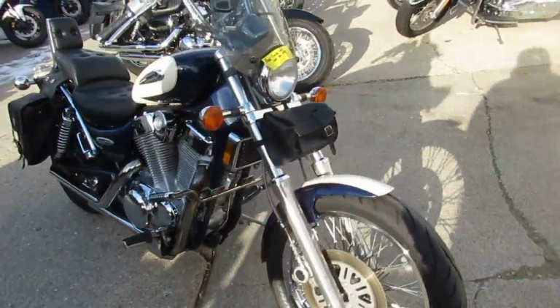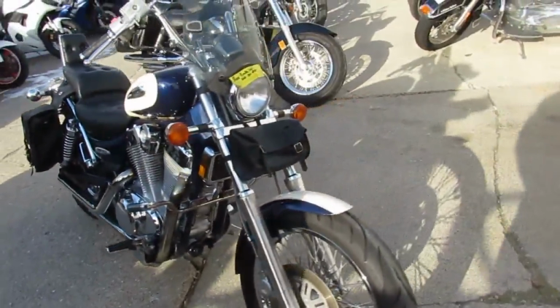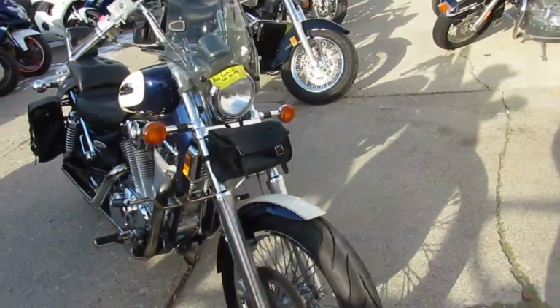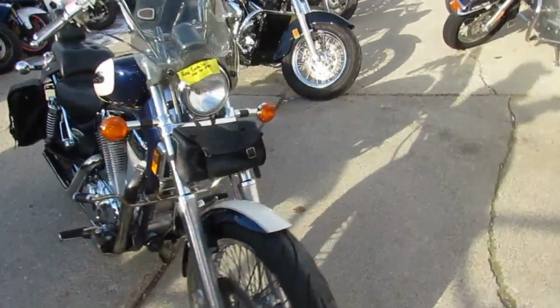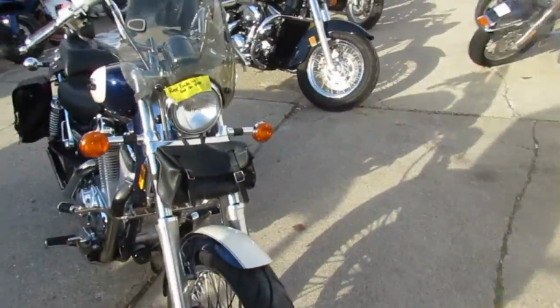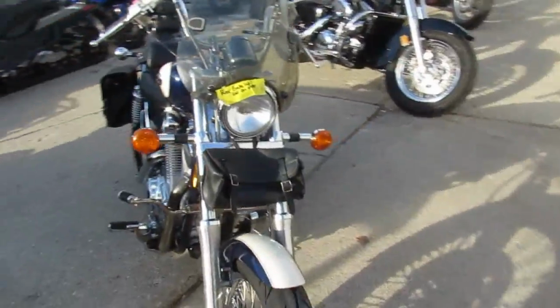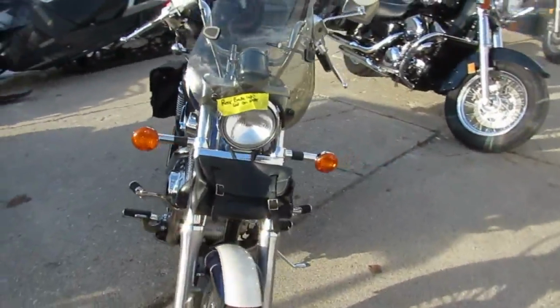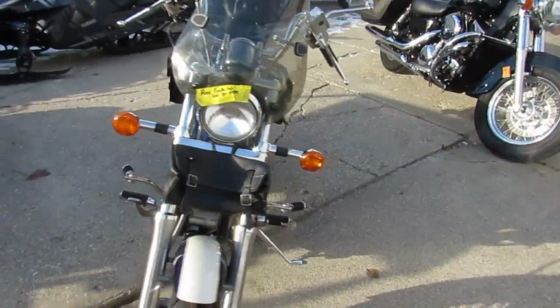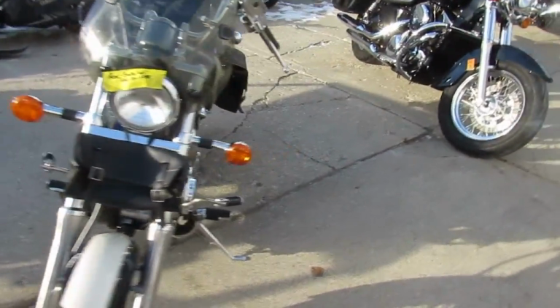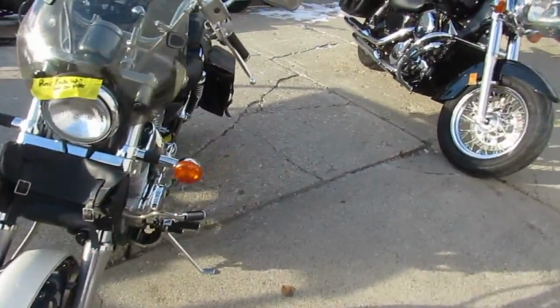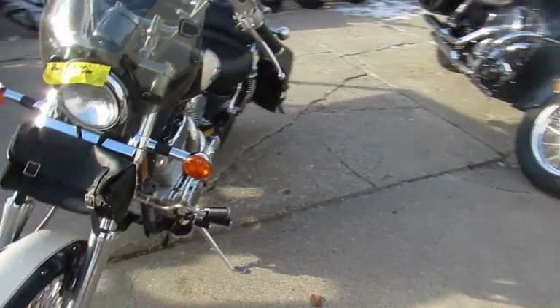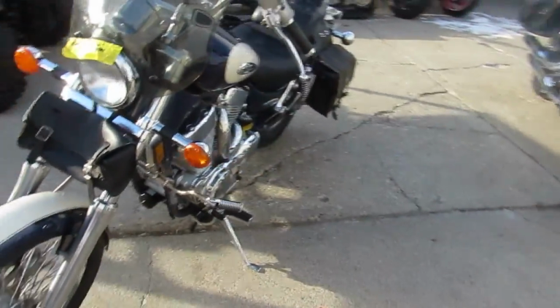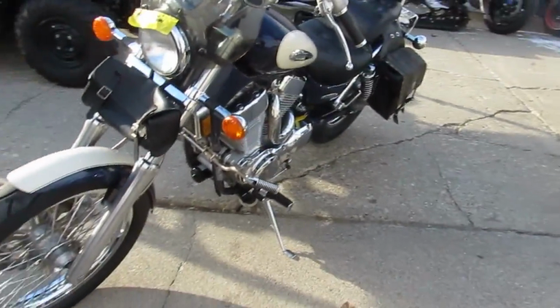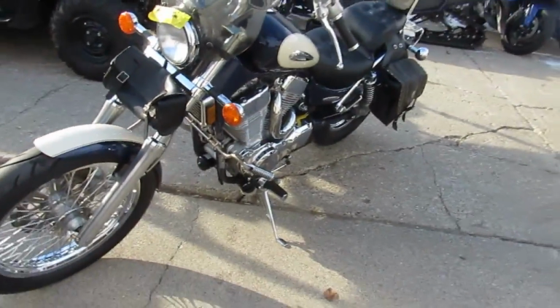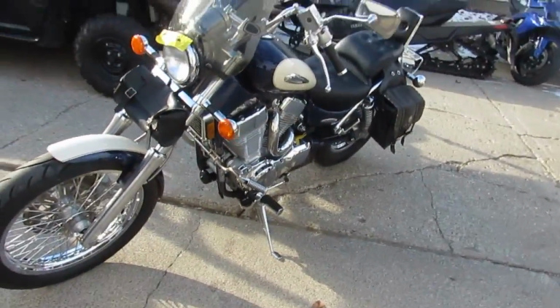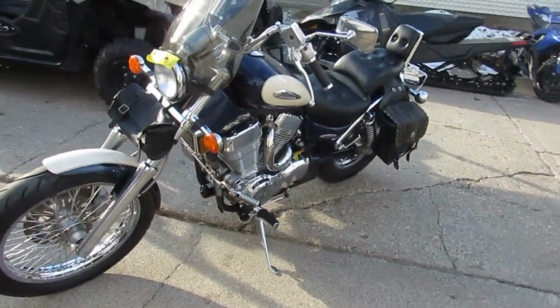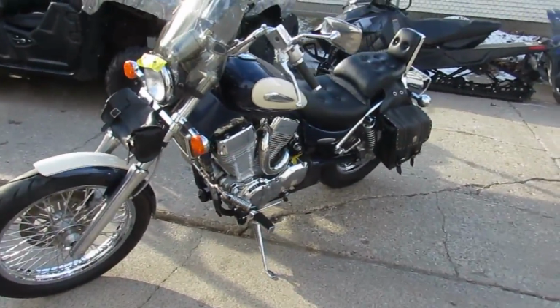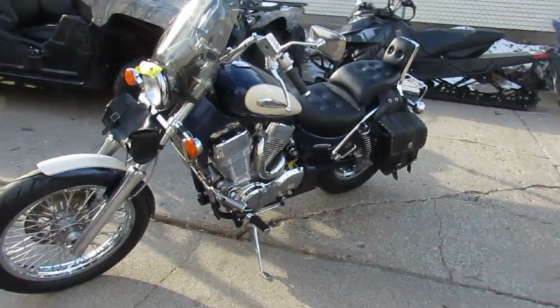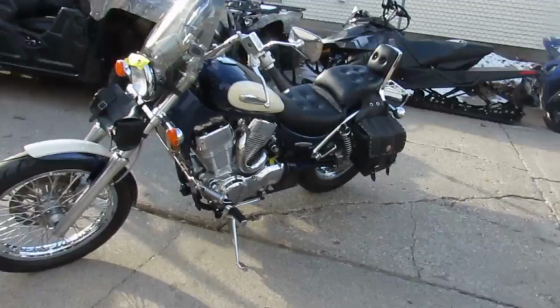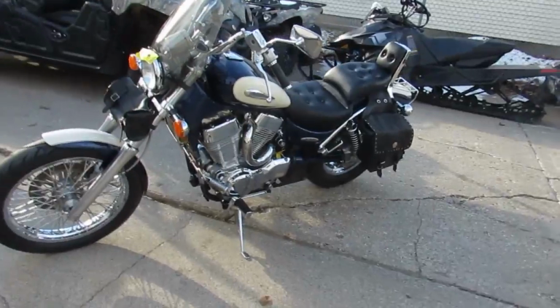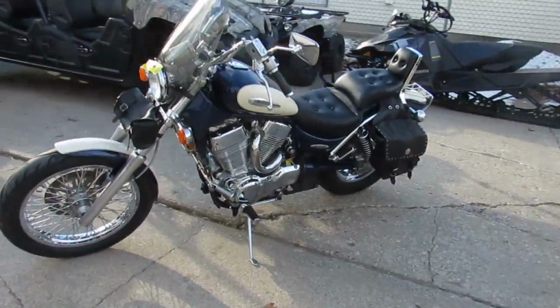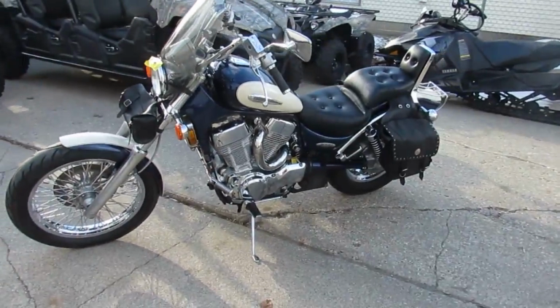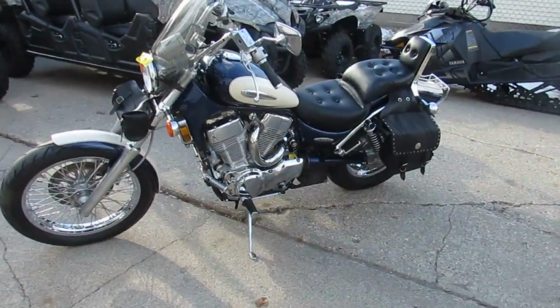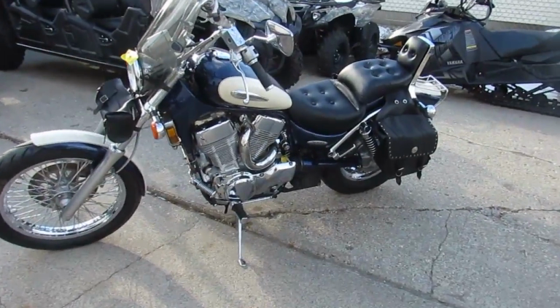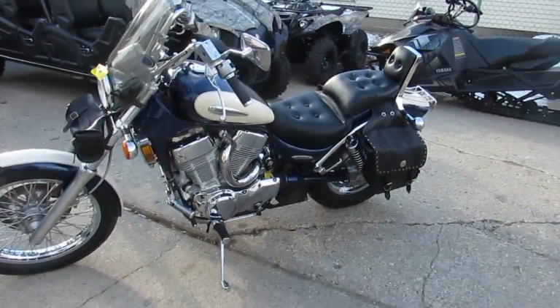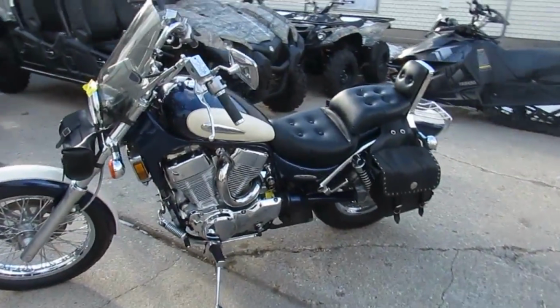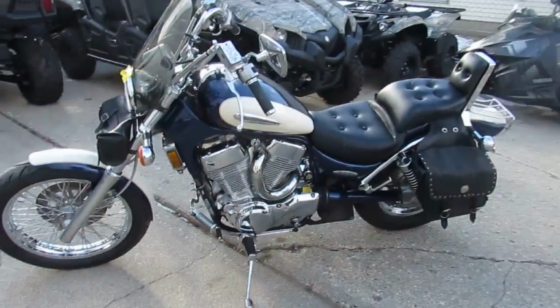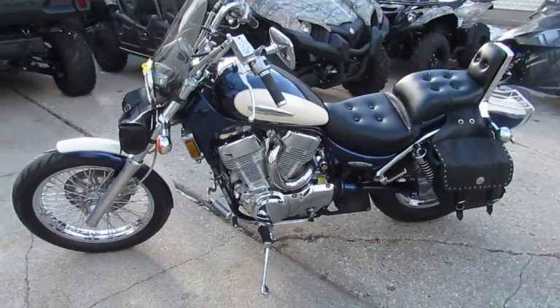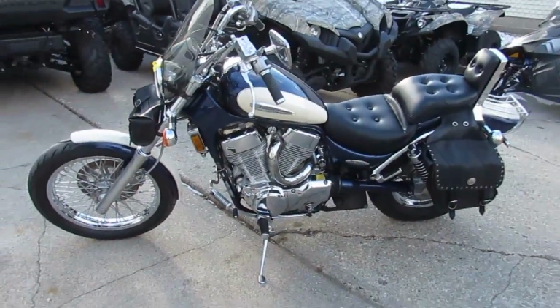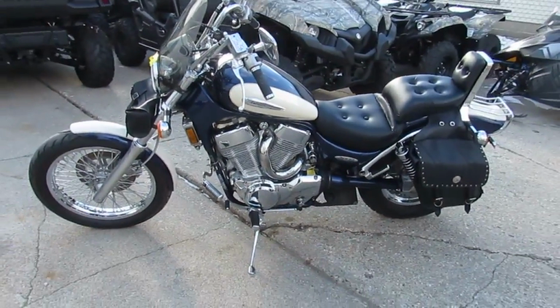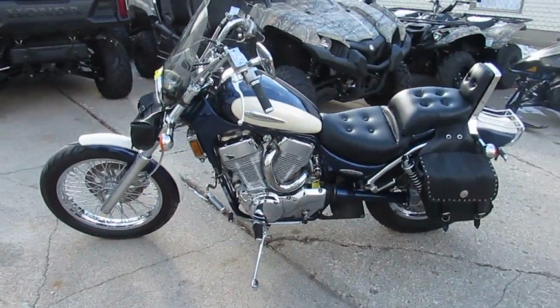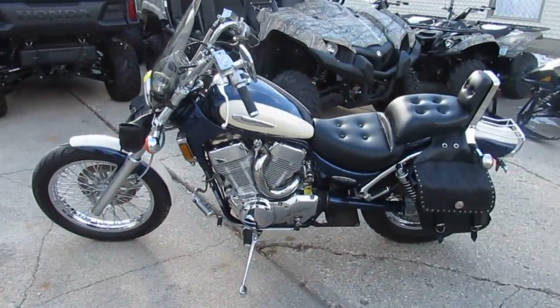Windshields, saddlebags, backrests, luggage rack, chrome lace wheels, and the Cobra exhaust make this 1,400 Intruder sound cool. This might be the most fun you can legally have for under $2,500.